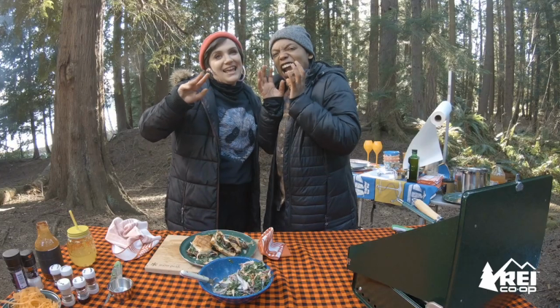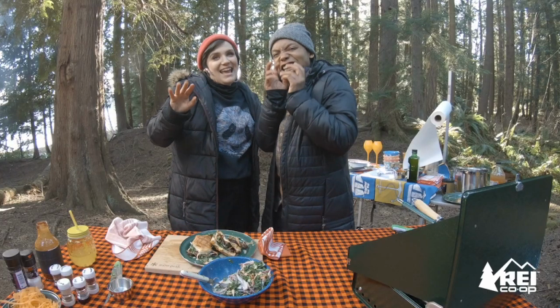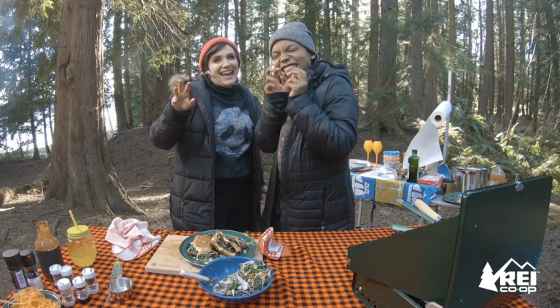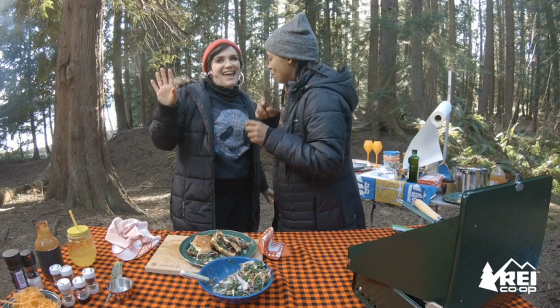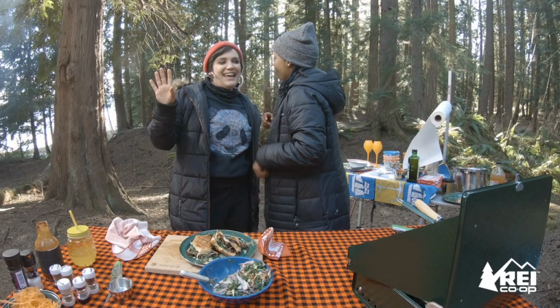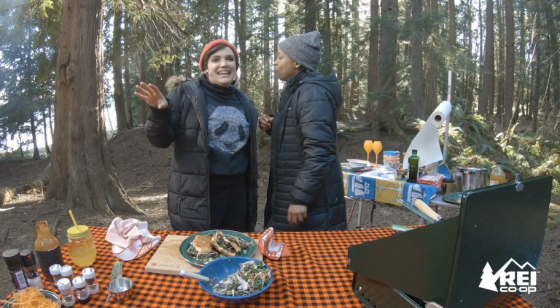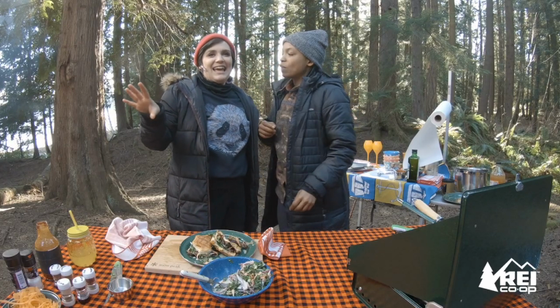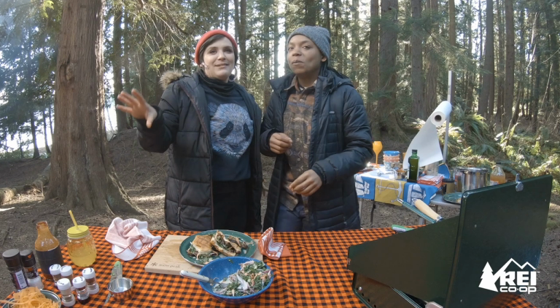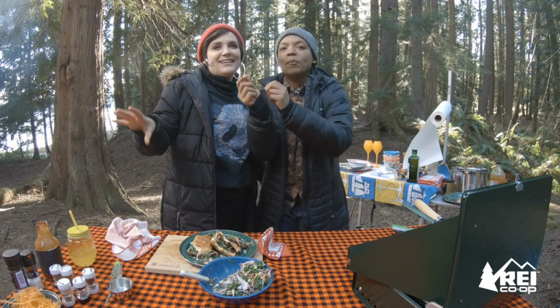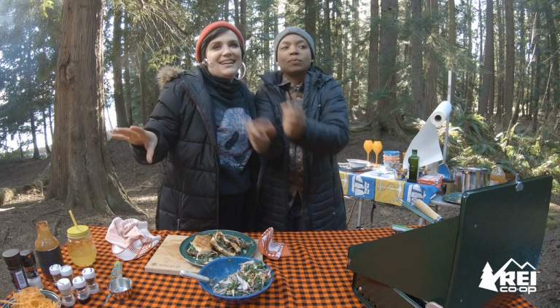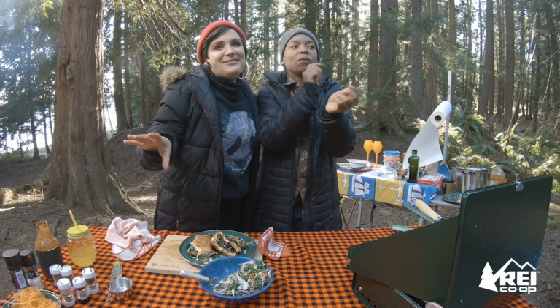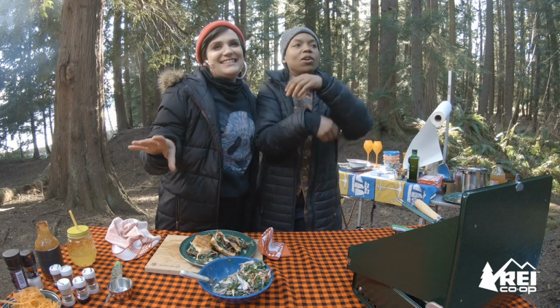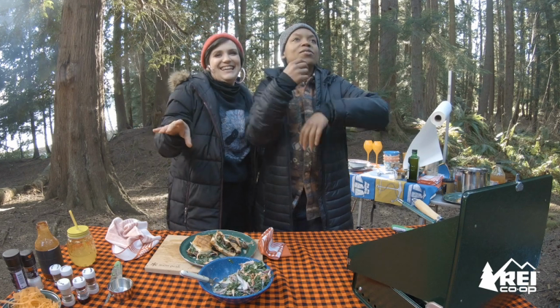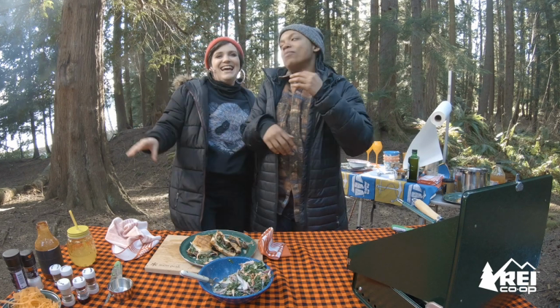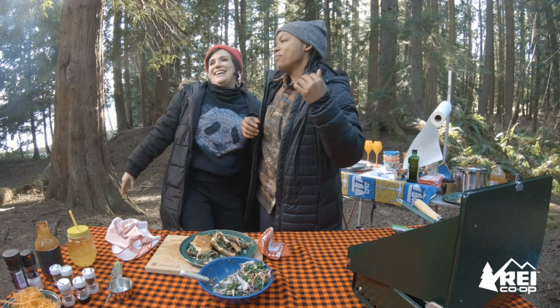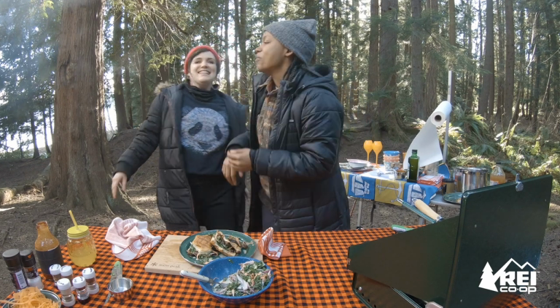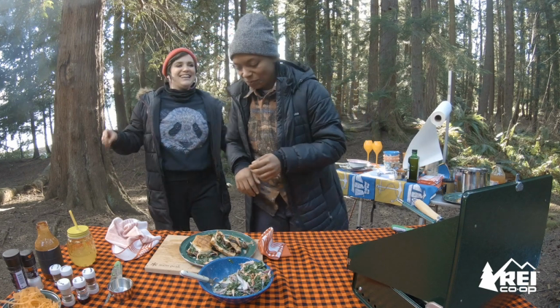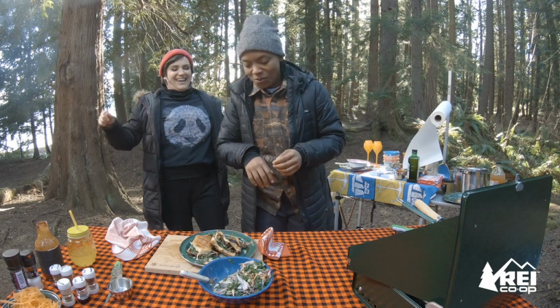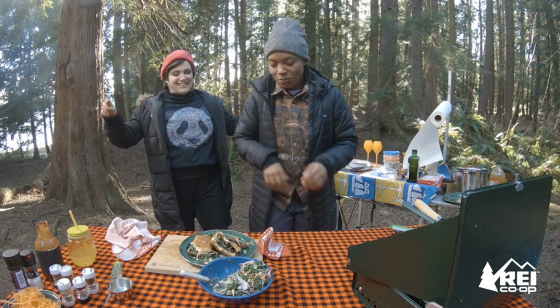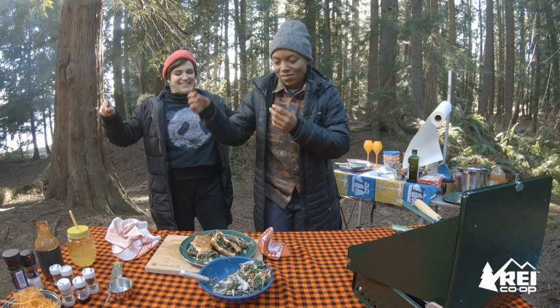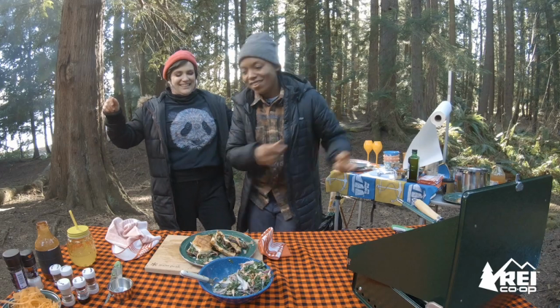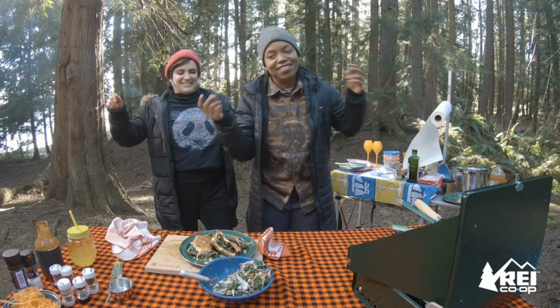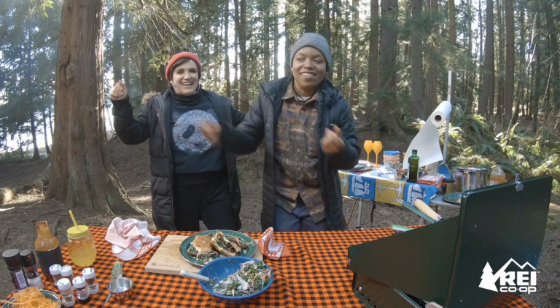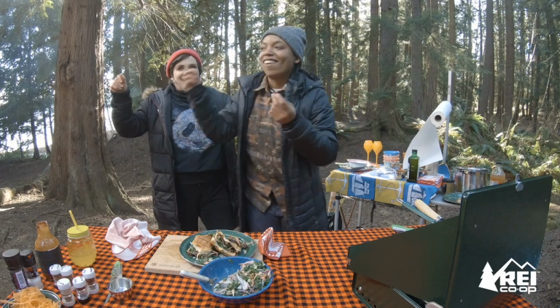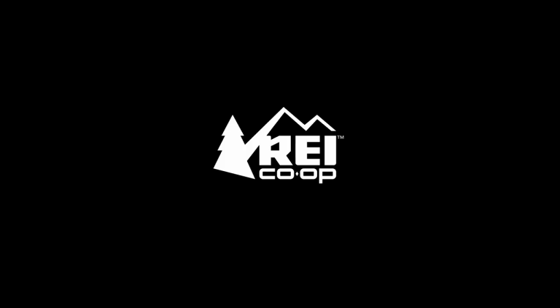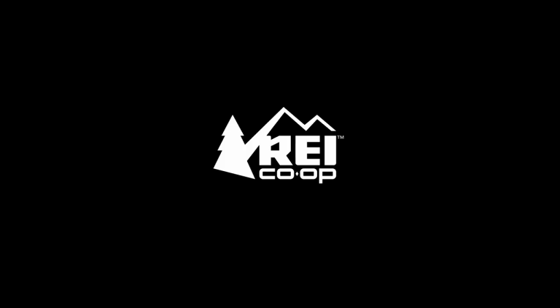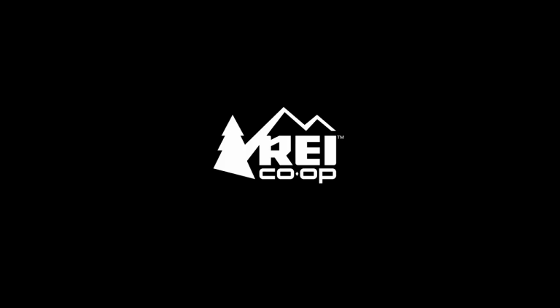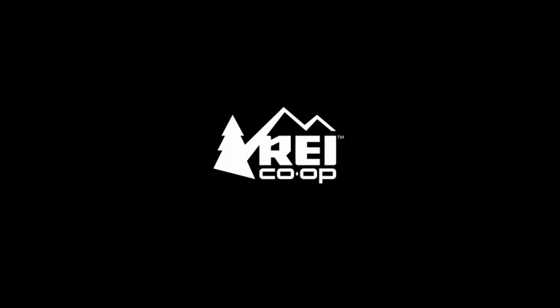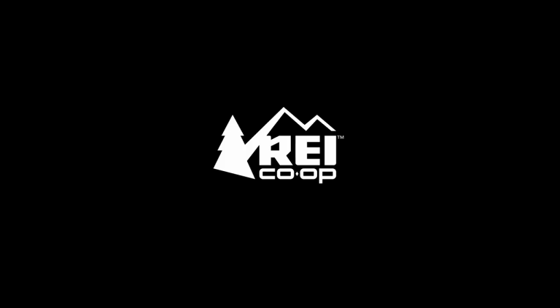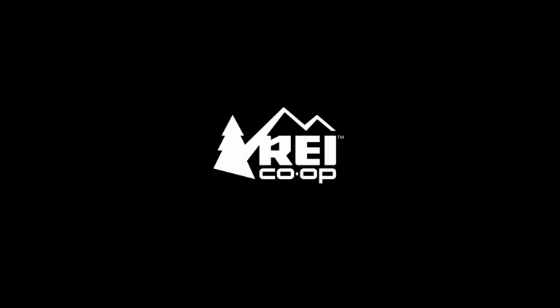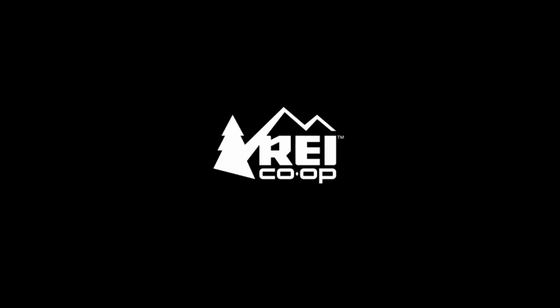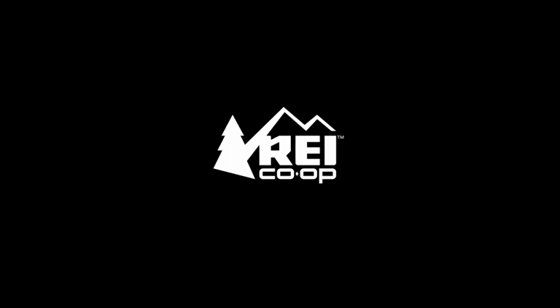Eating and camping and cooking in the woods. Drinking and camping and cooking in the woods. Eating and drinking and cooking in the woods.